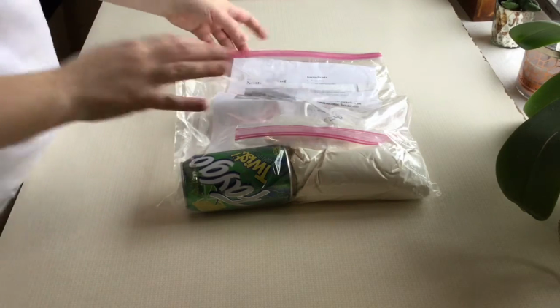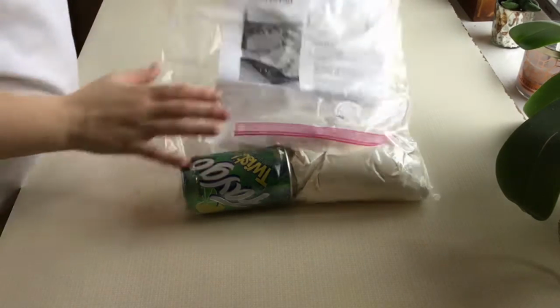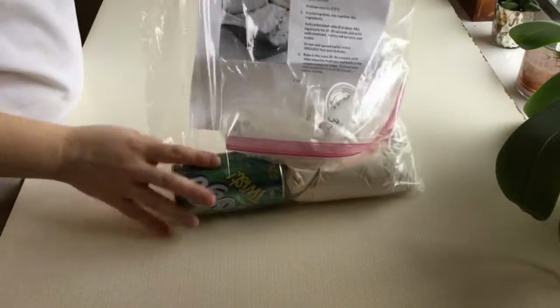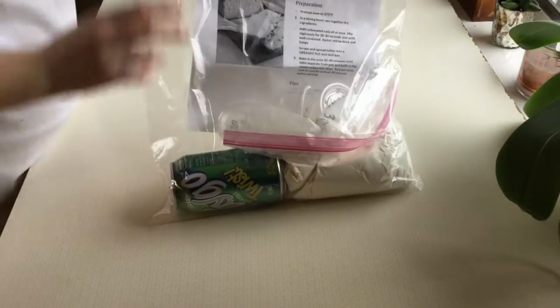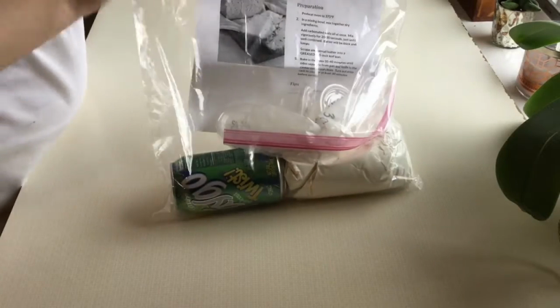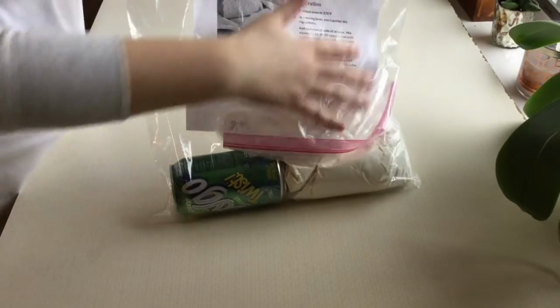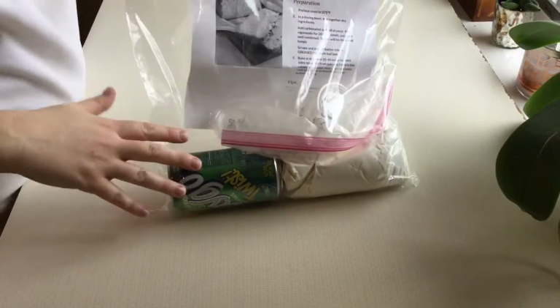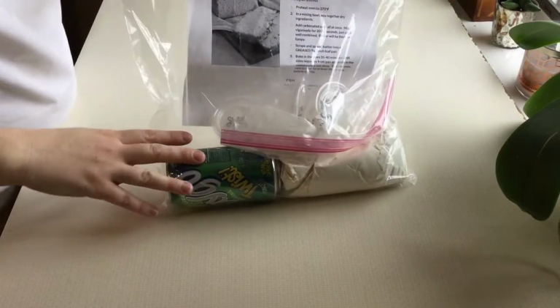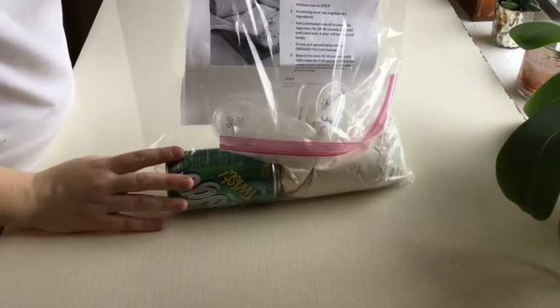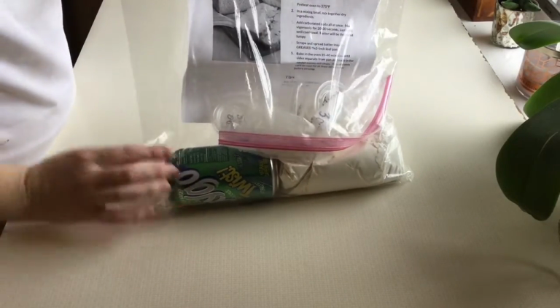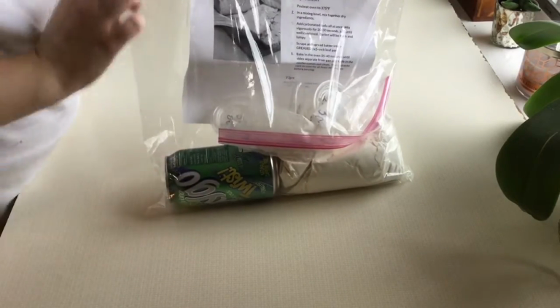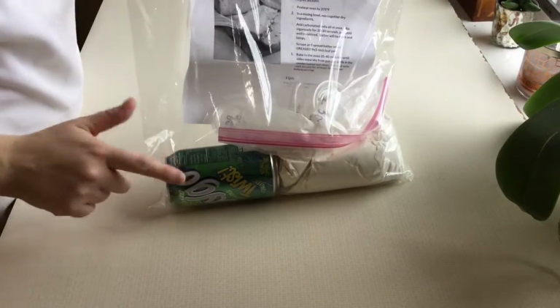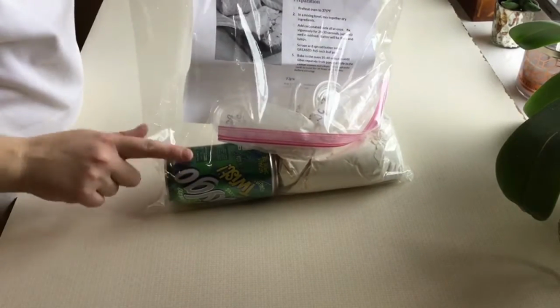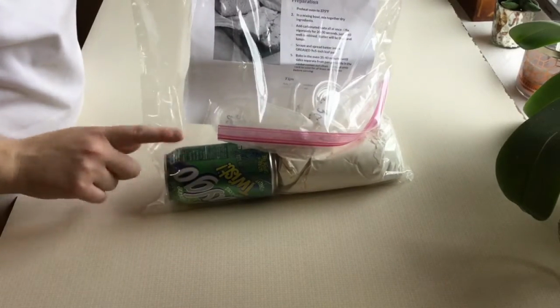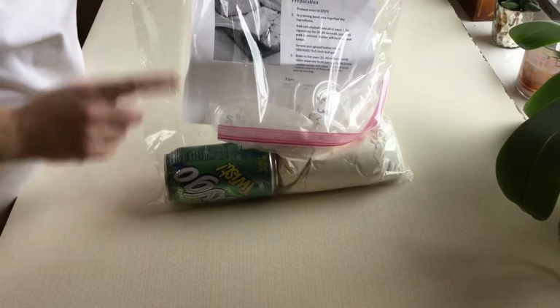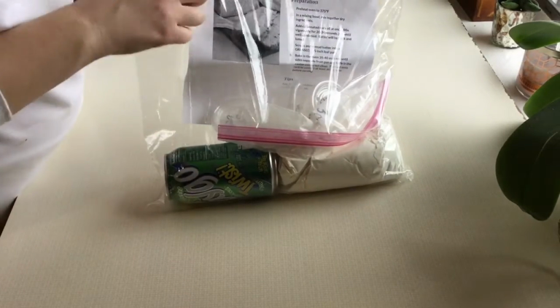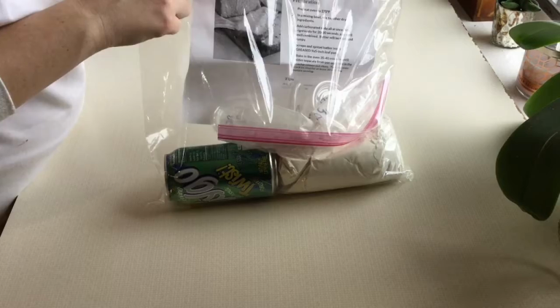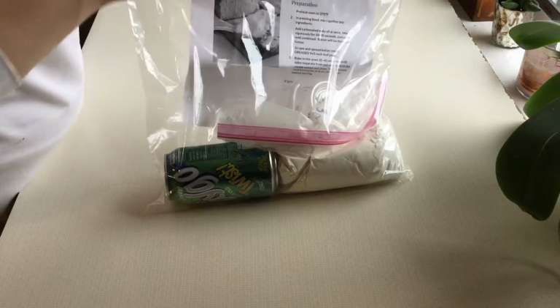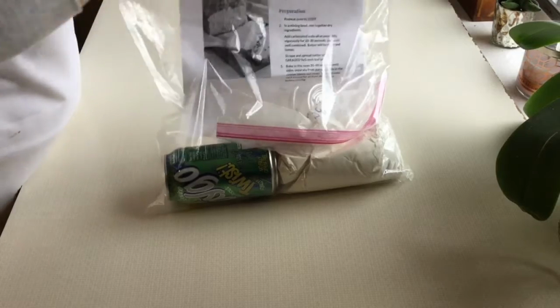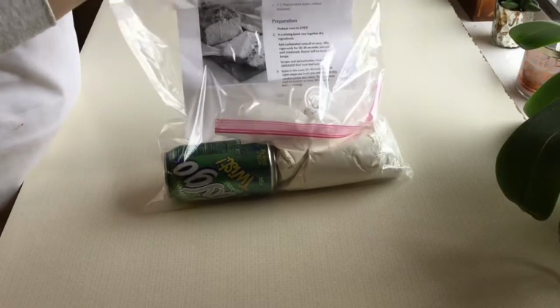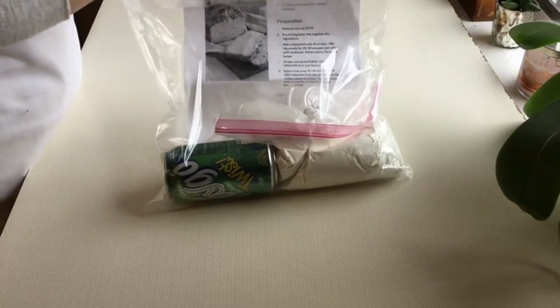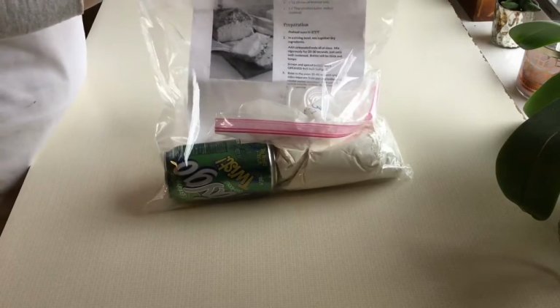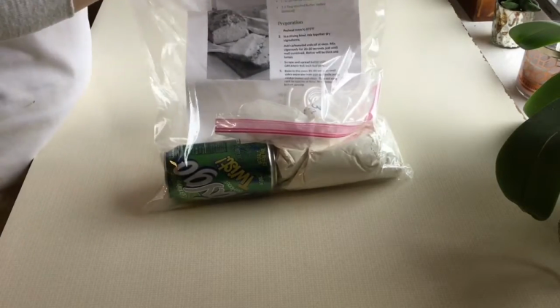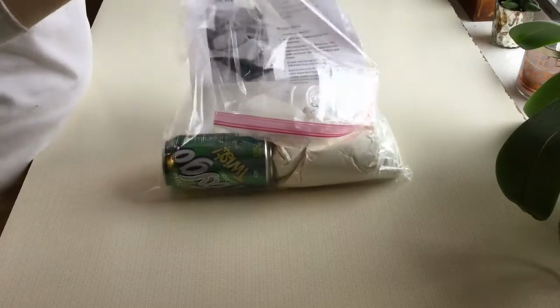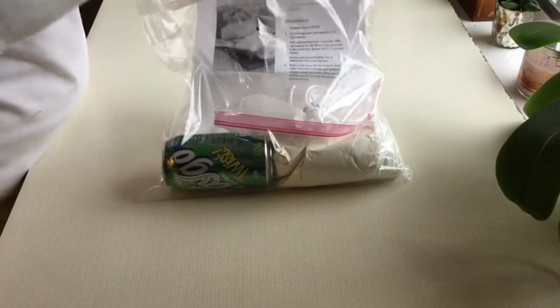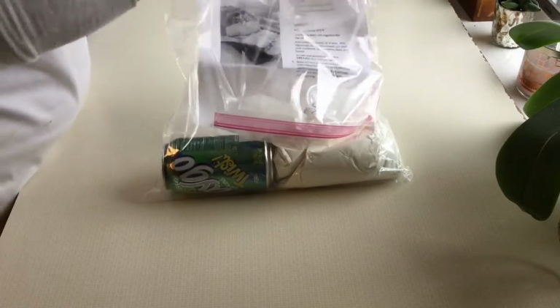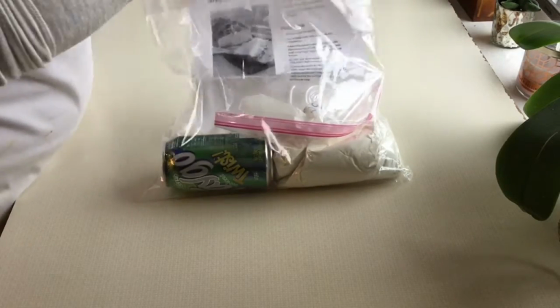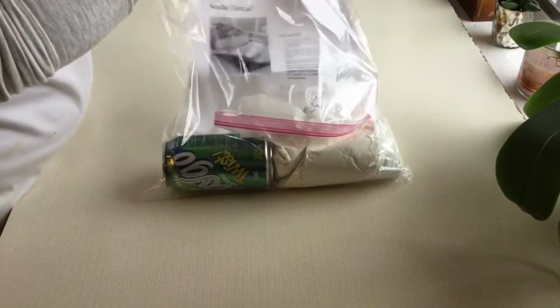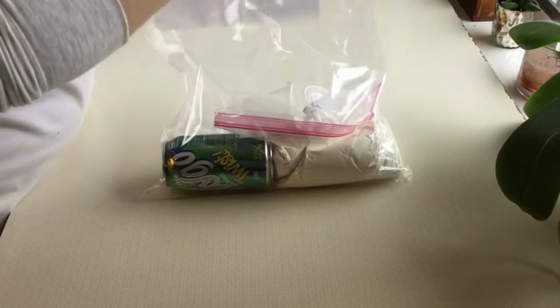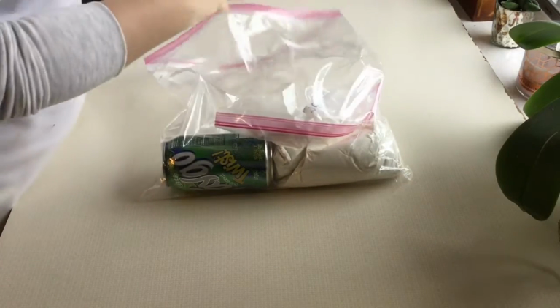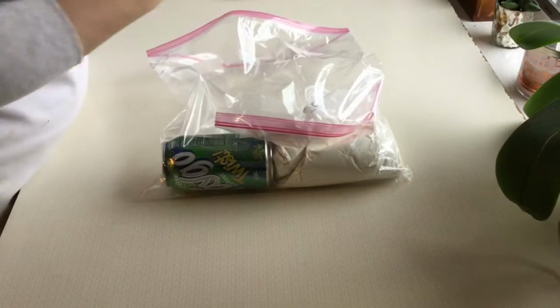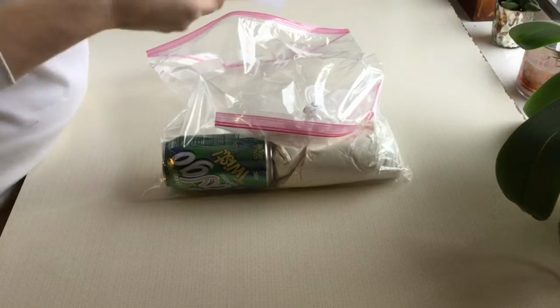I have sent two large bags home. You are going to look for the one with the can of soda. There's also a recipe inside that says soda bread and I'm just going to unpack this bag here with you.